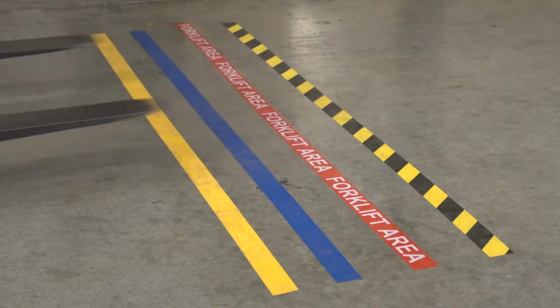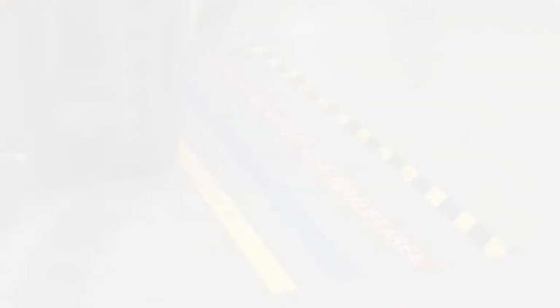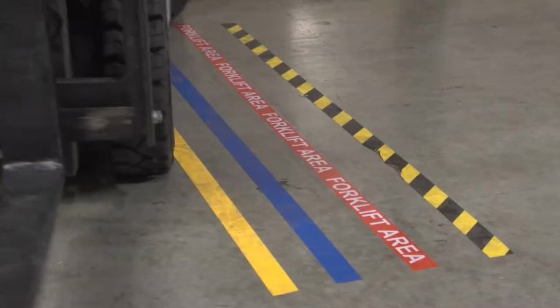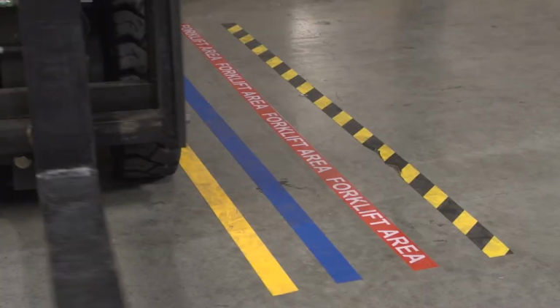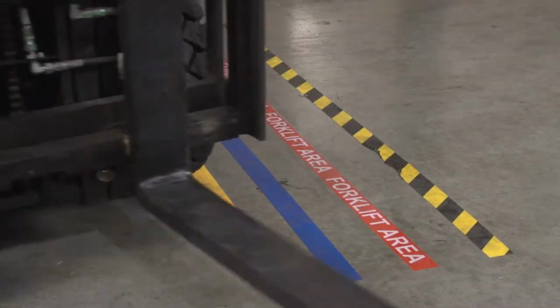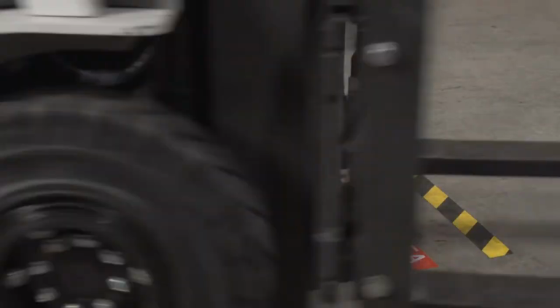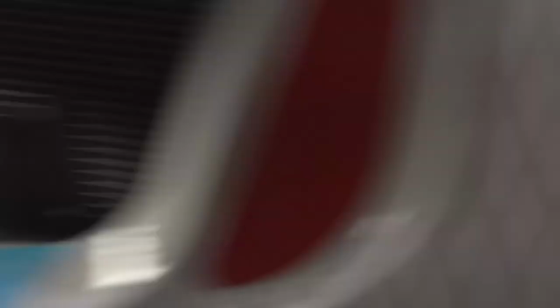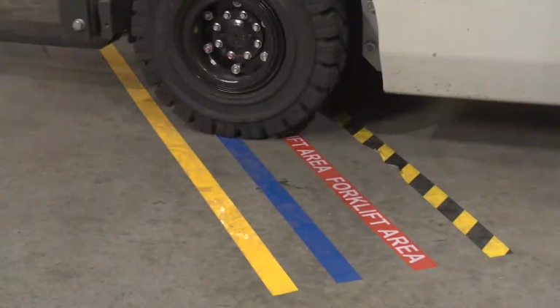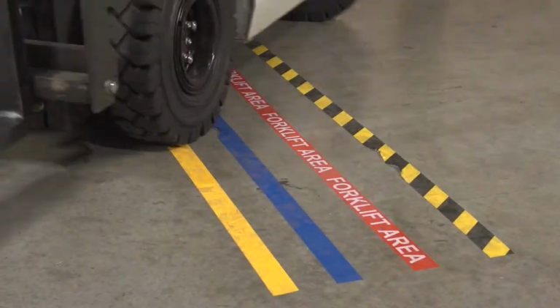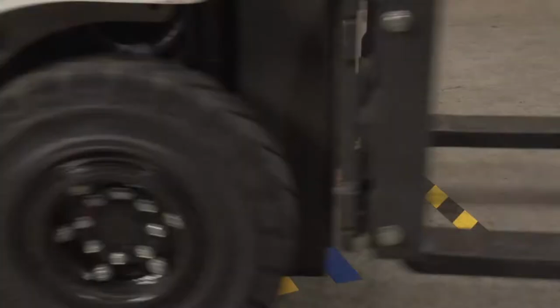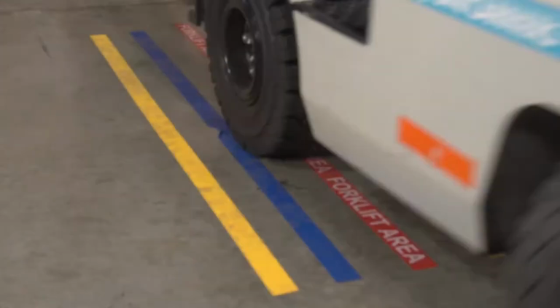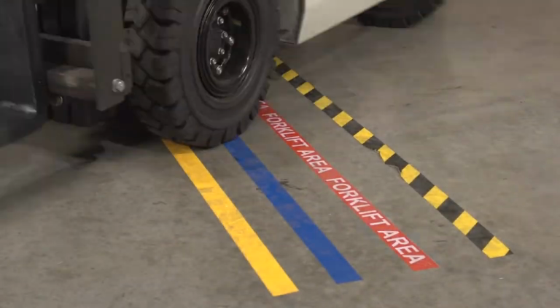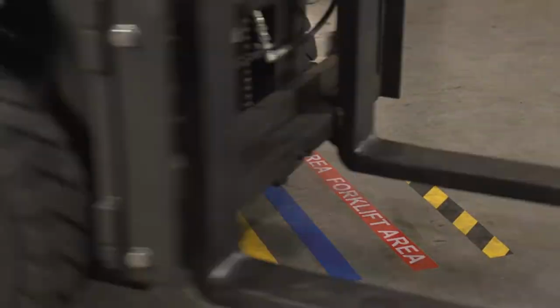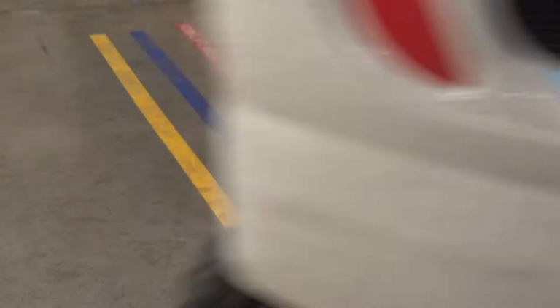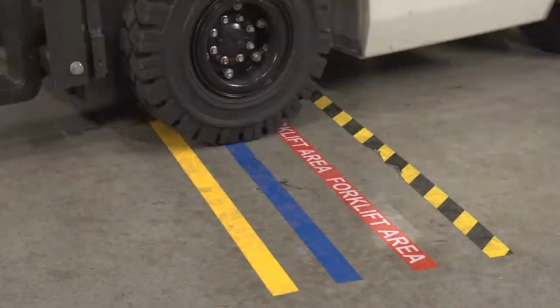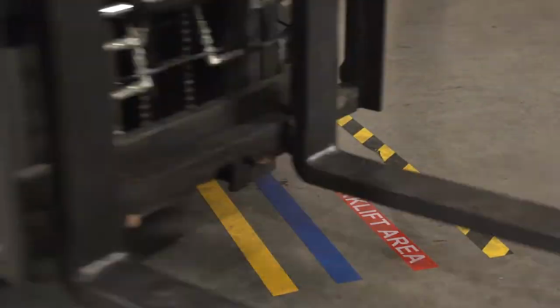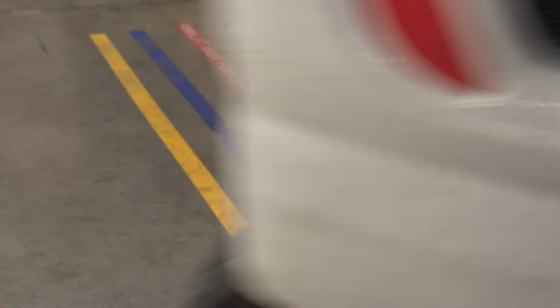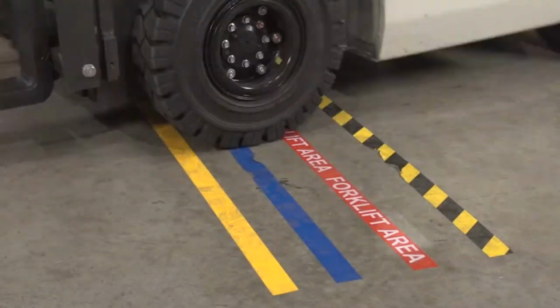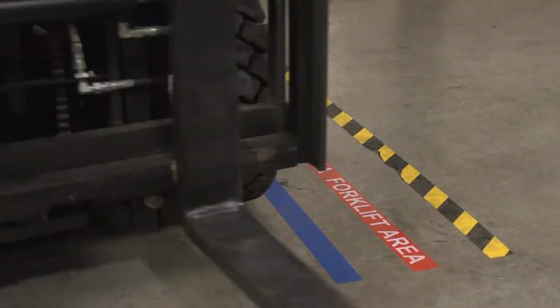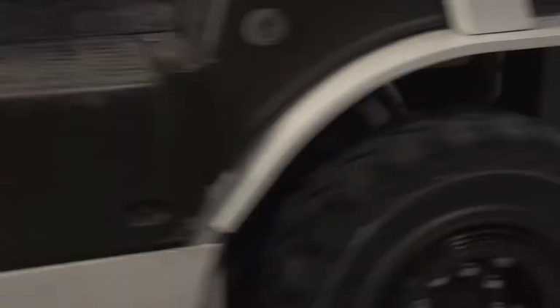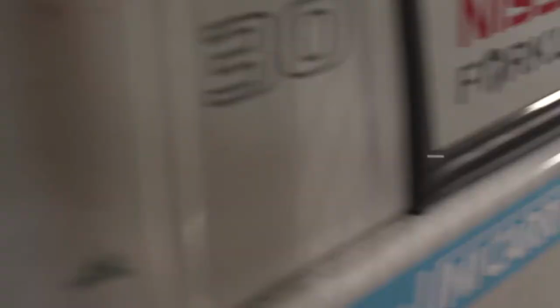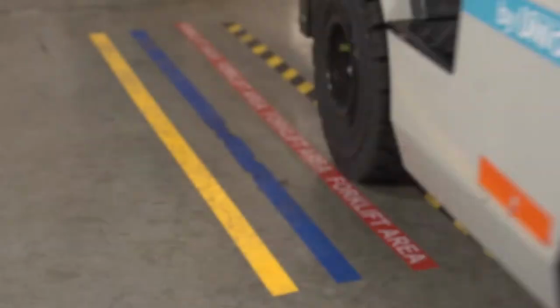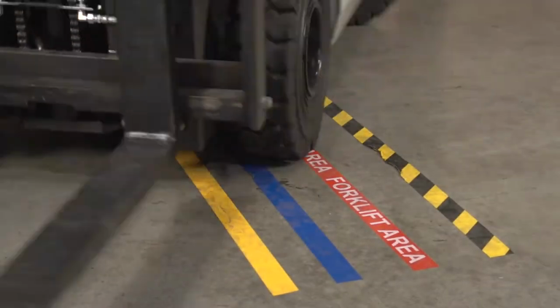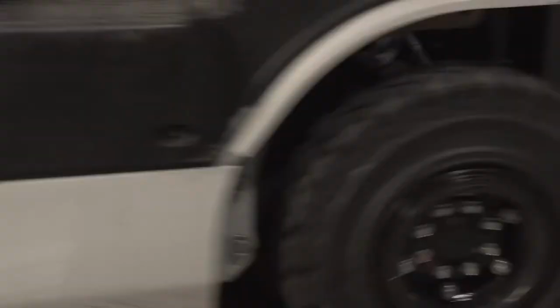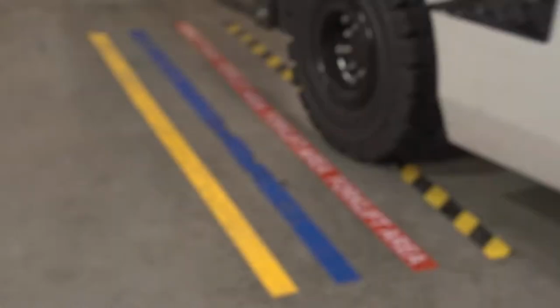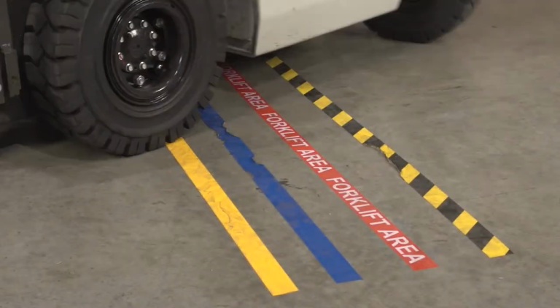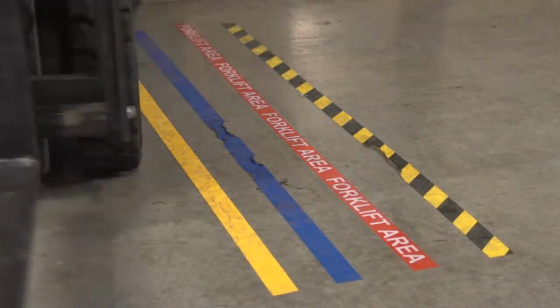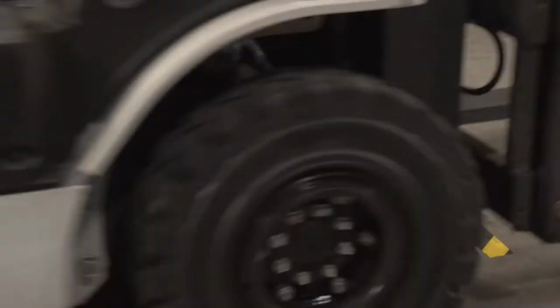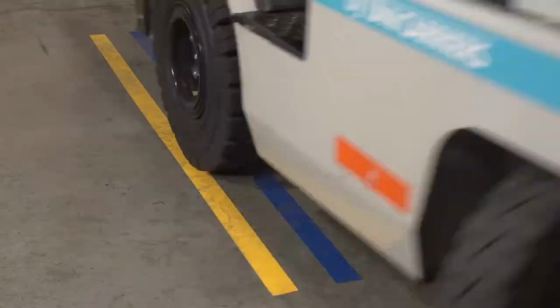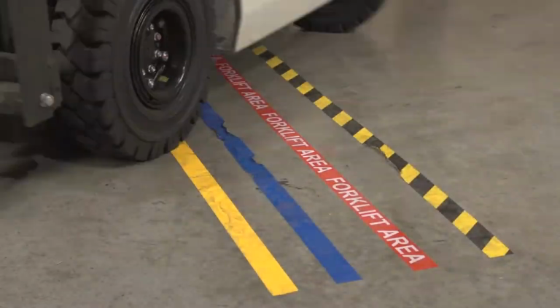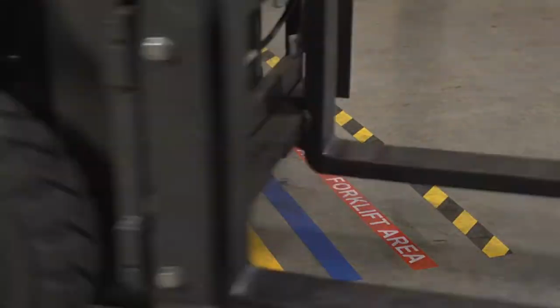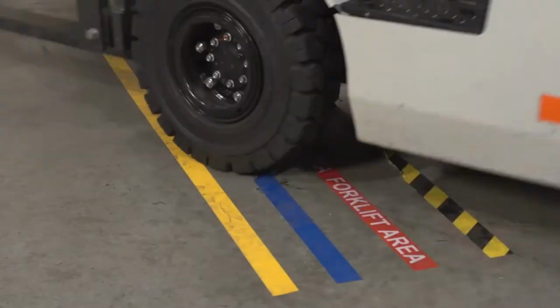Next, we'll do a spin test. Notice how the spinning wheels started to bring up the edges of both the blue and printed flex tapes, but could not get either of the other two tapes to budge.